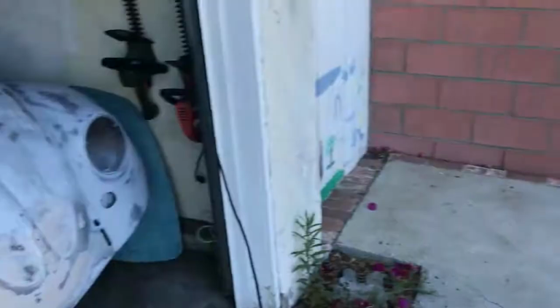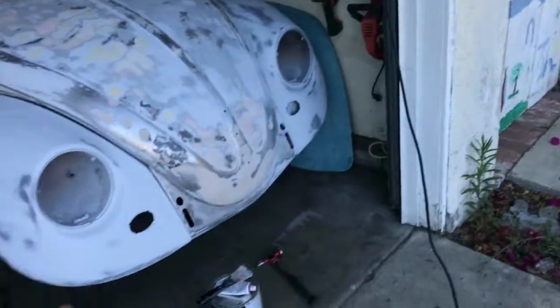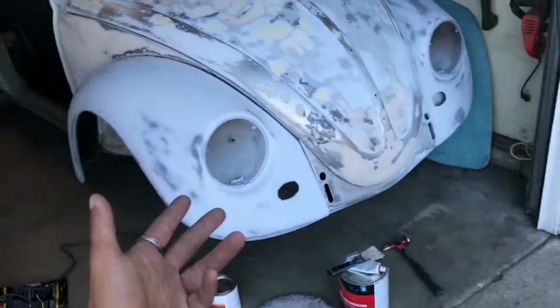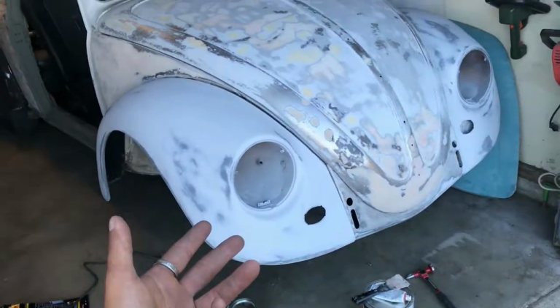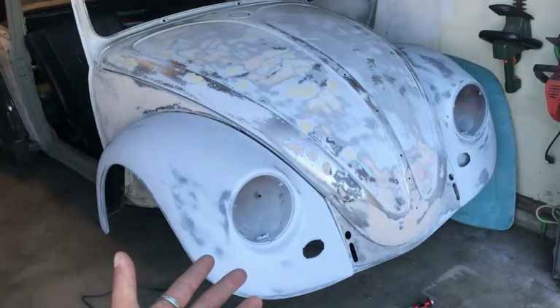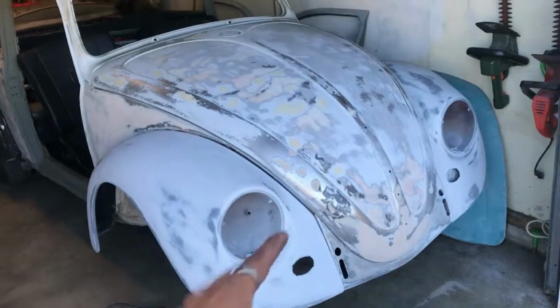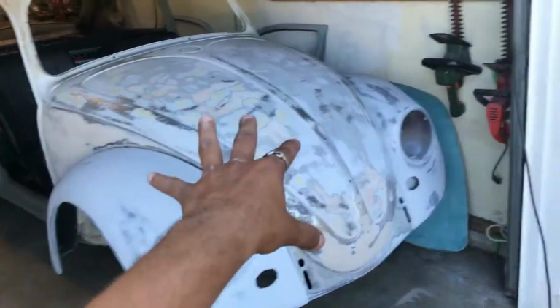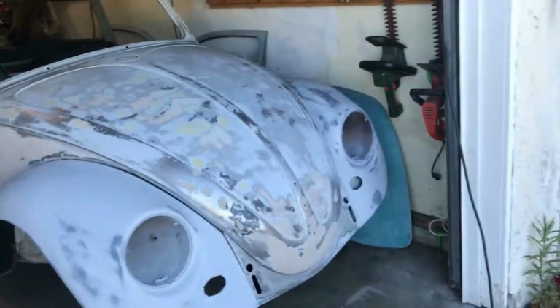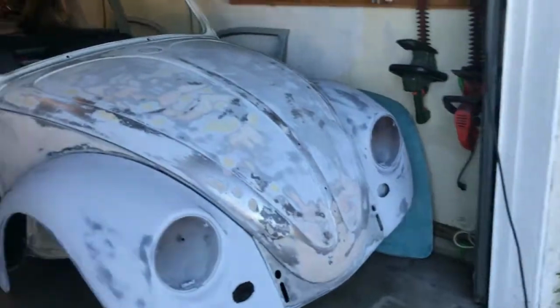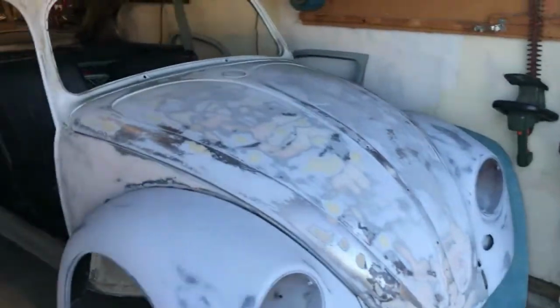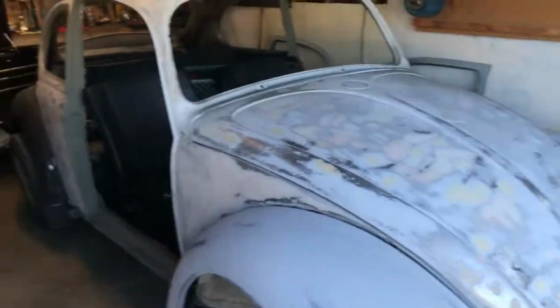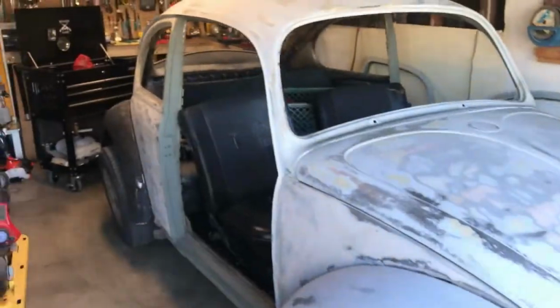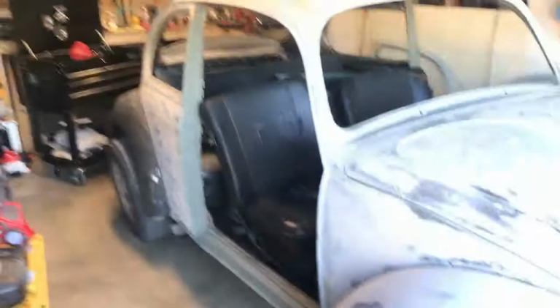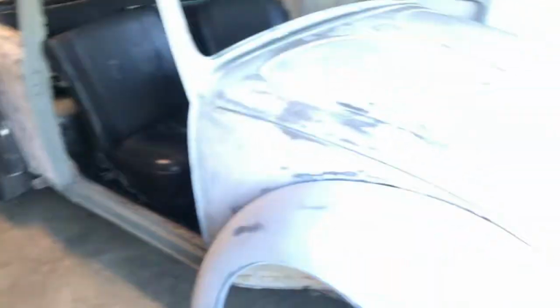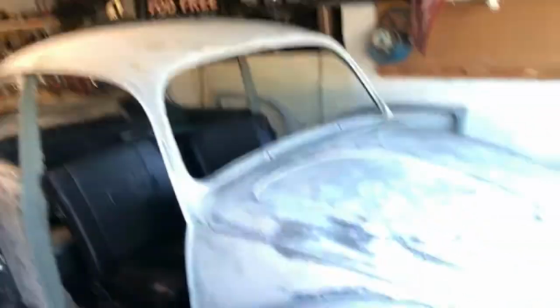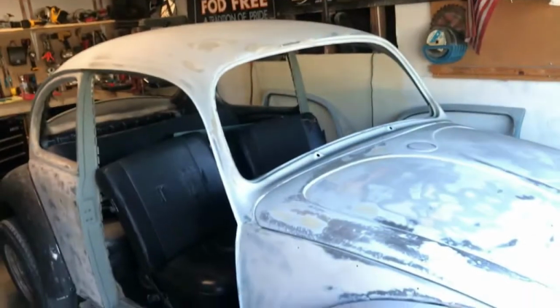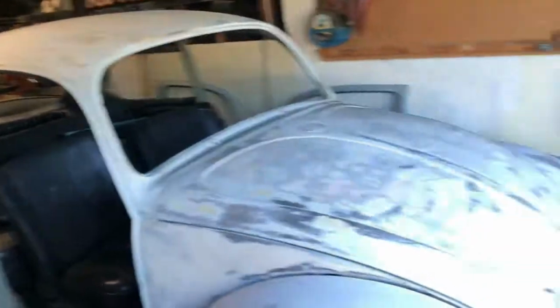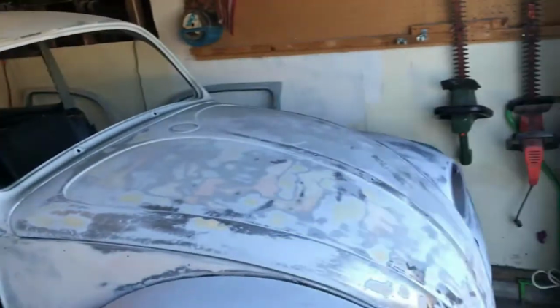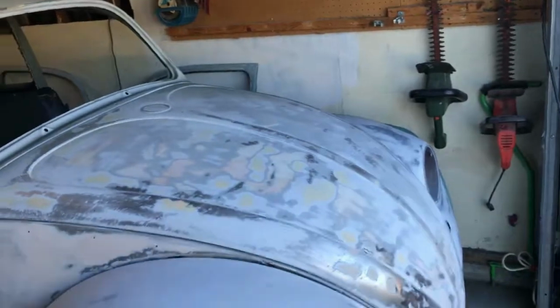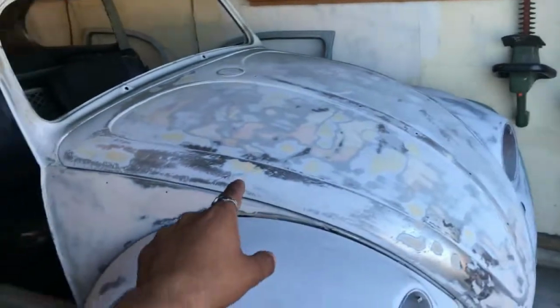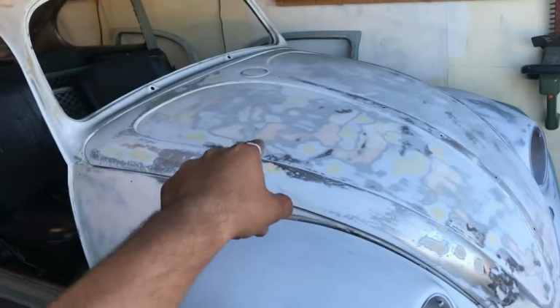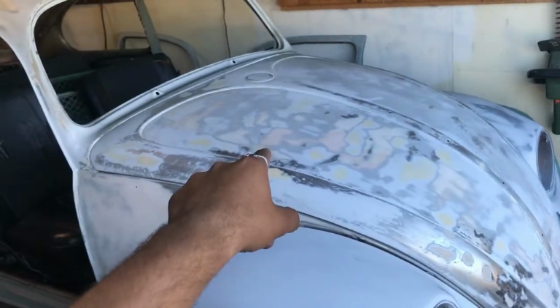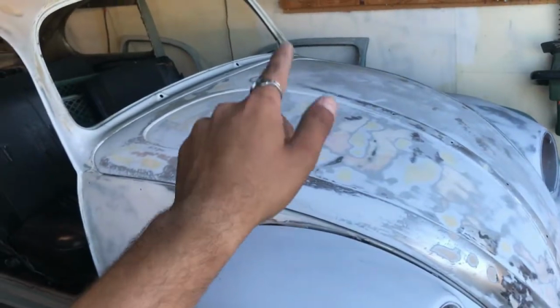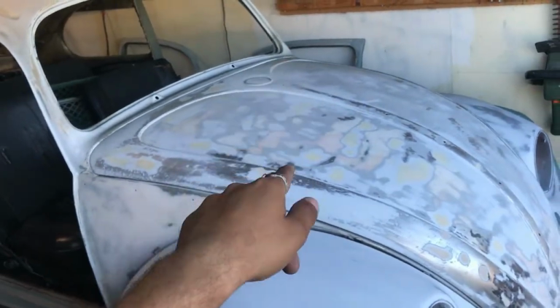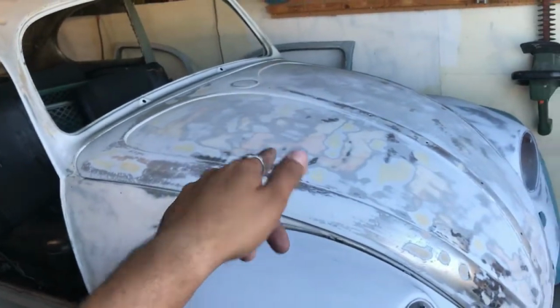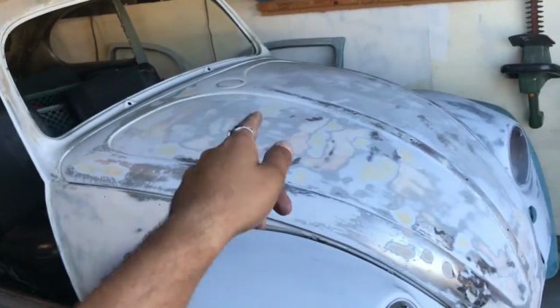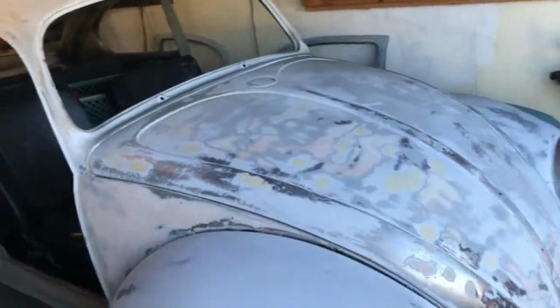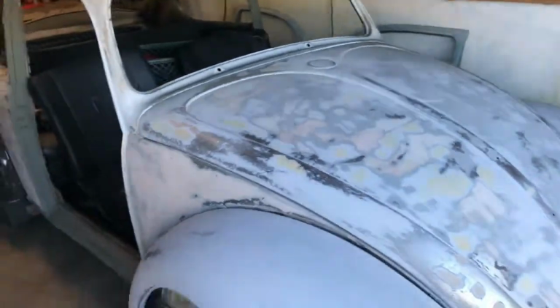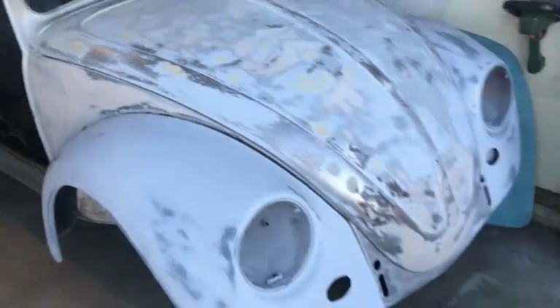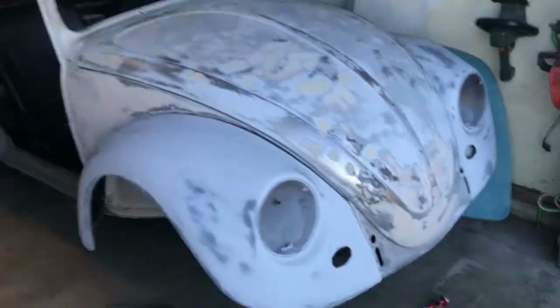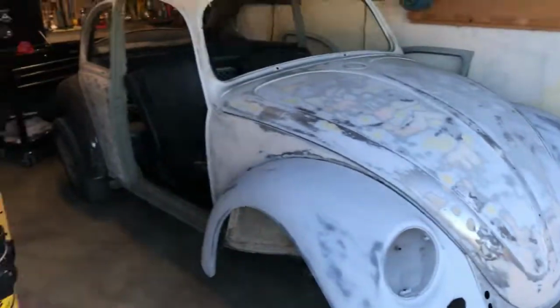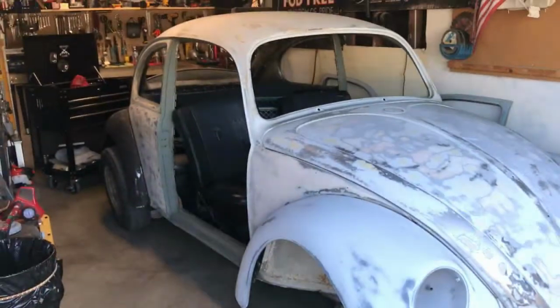This one's my project — I haven't introduced it. This is my 67 Volkswagen Bug. You gotta take your time with this one. It's going to be 1955 turbocharged, maybe with a nitrous shot — we'll see. That's my baby right there.